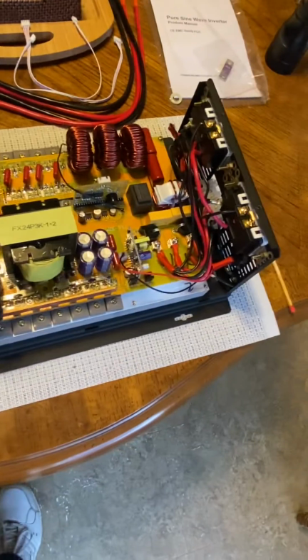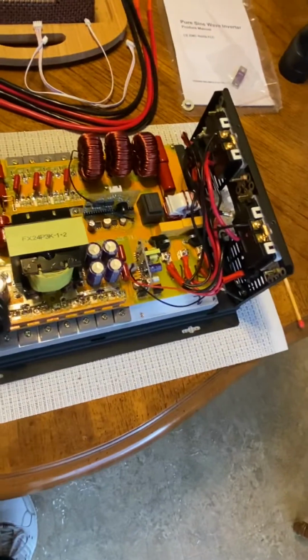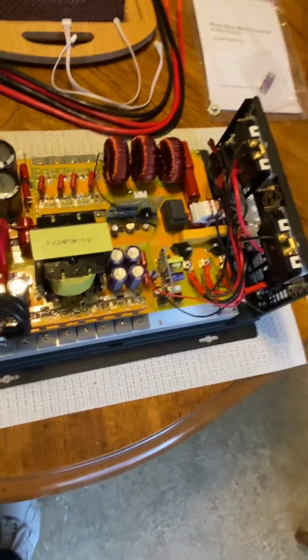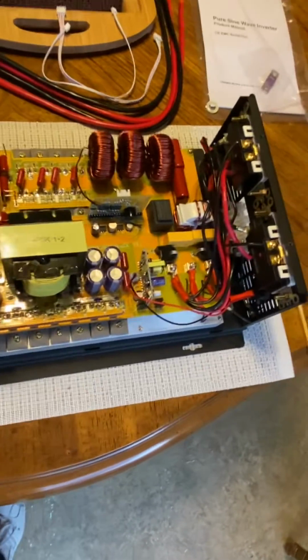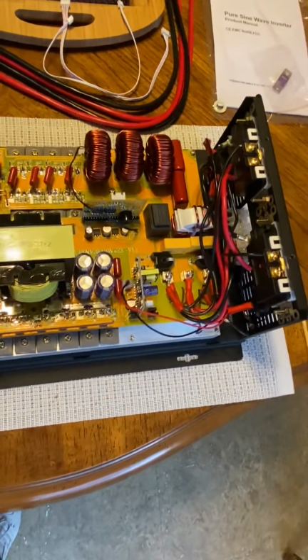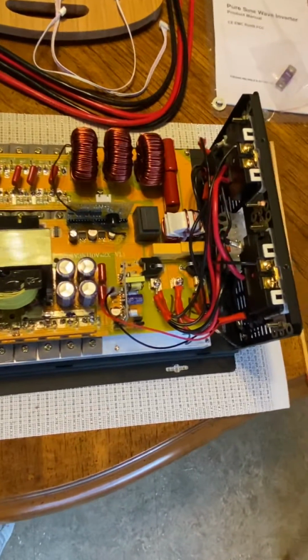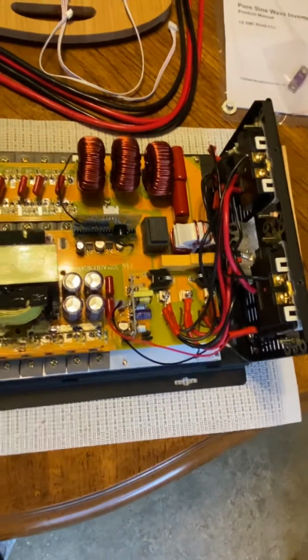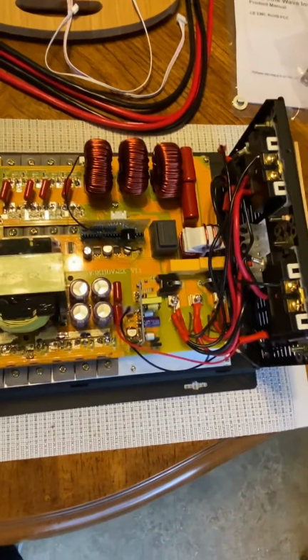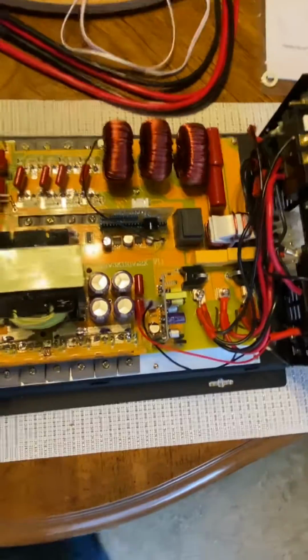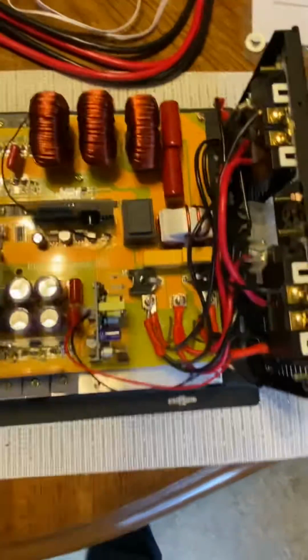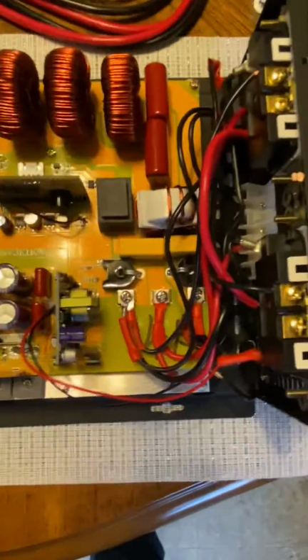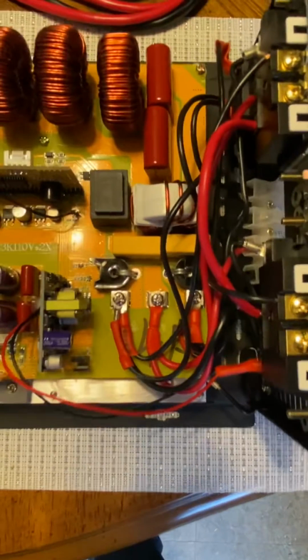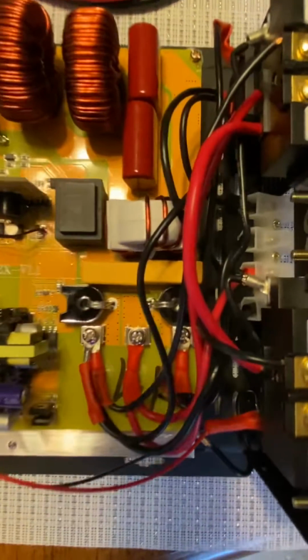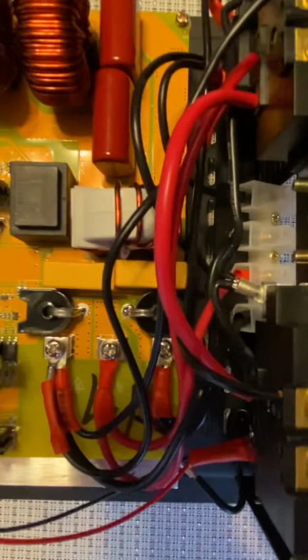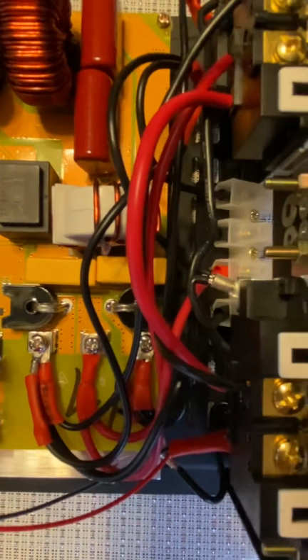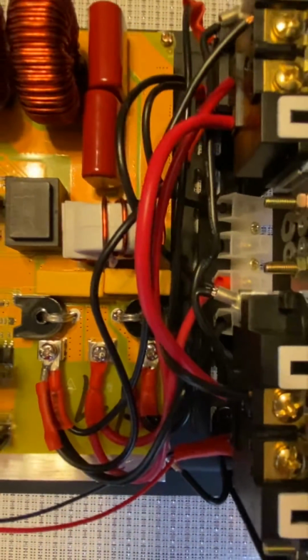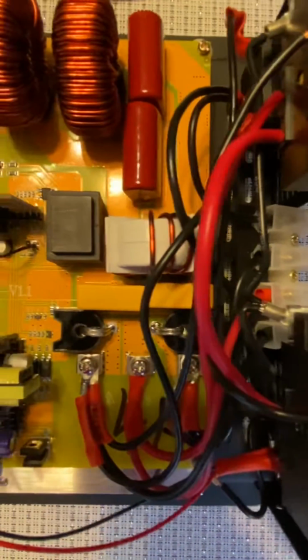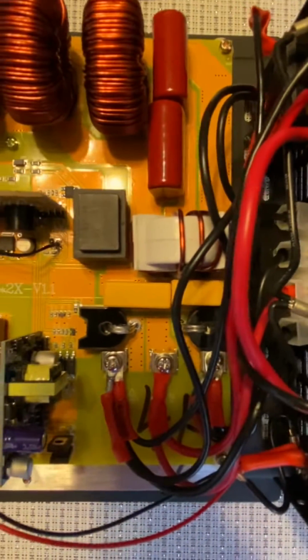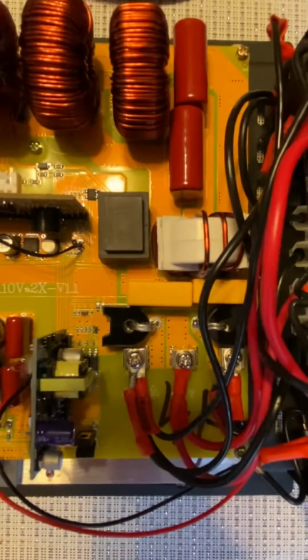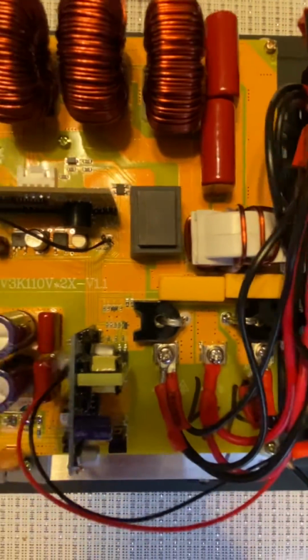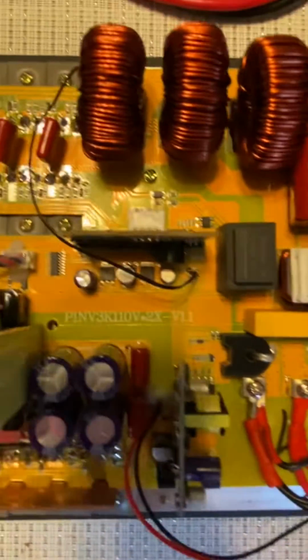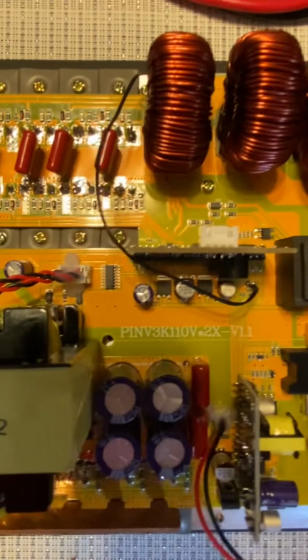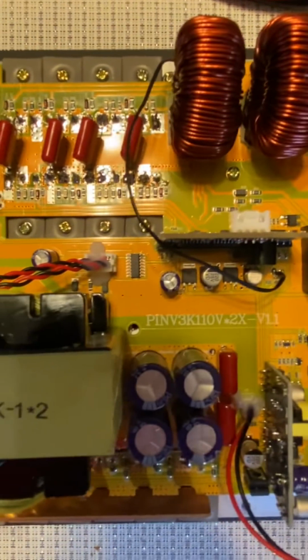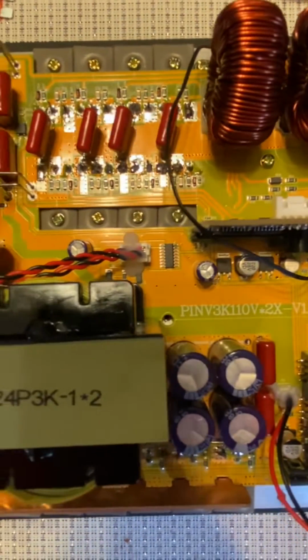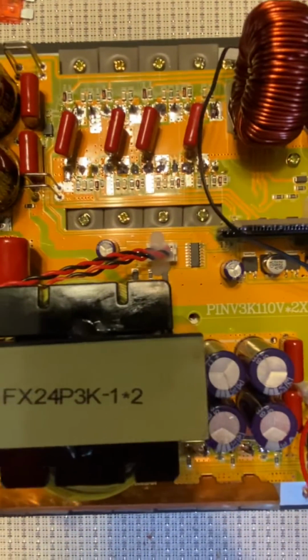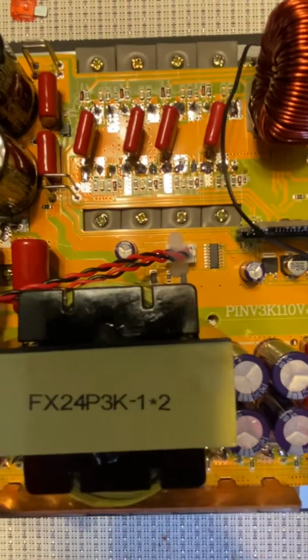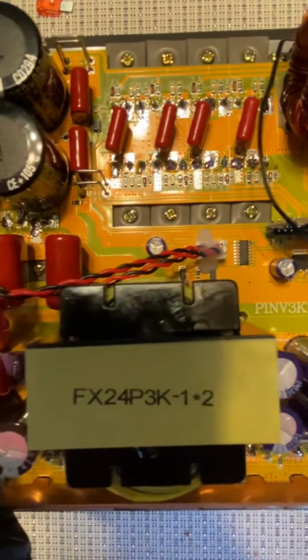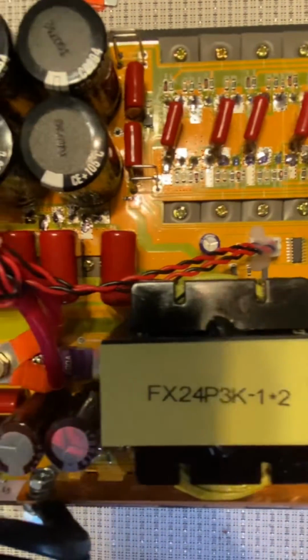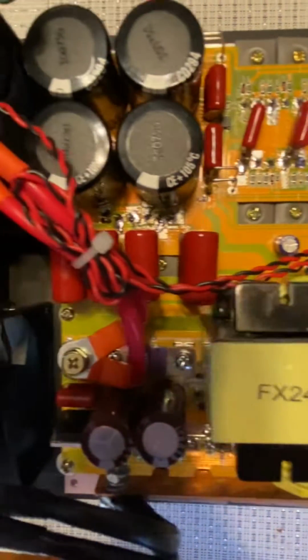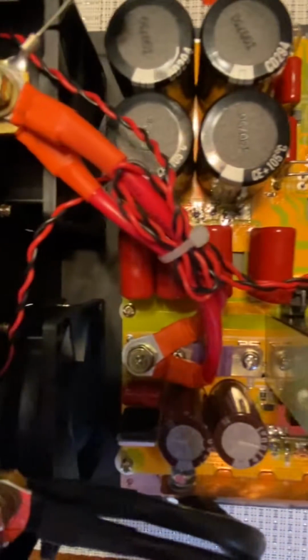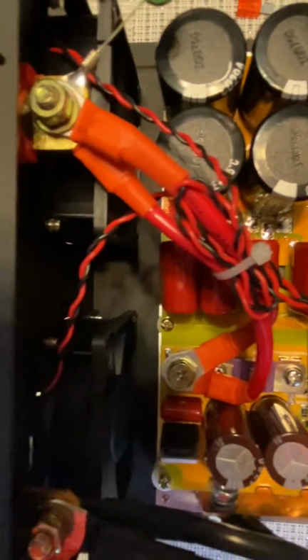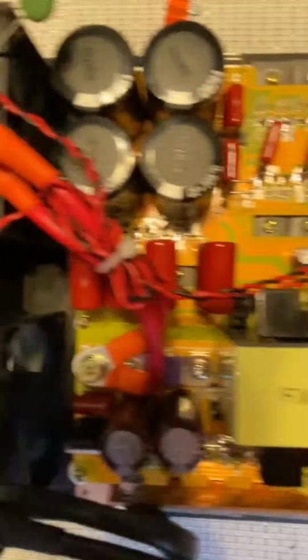It's pretty solid and heavy — a heavy inverter. One other thing I noticed is there are no voltage adjusters, no little blue potentiometers. You can't adjust voltage at all like this; it's all going to be in the control boards.